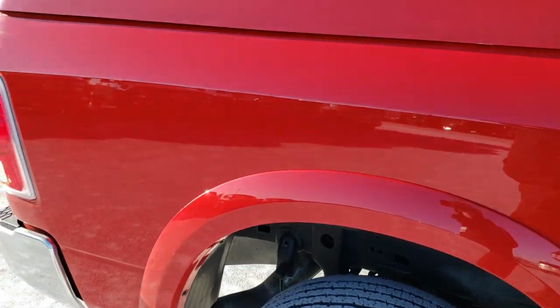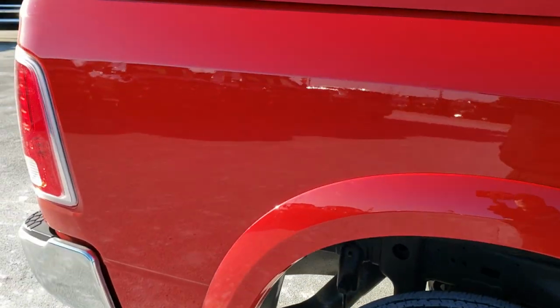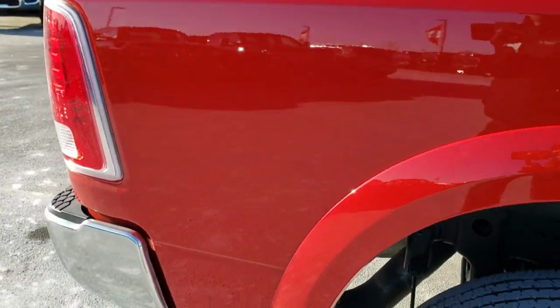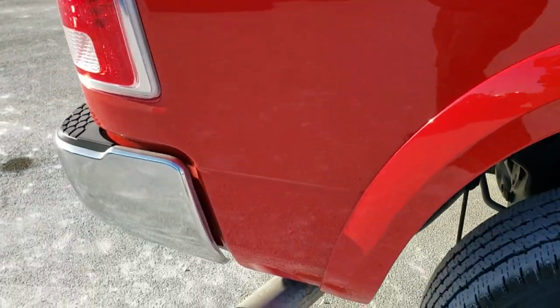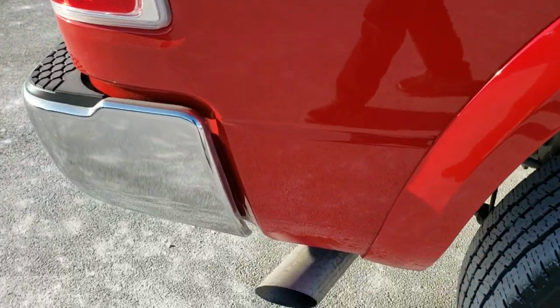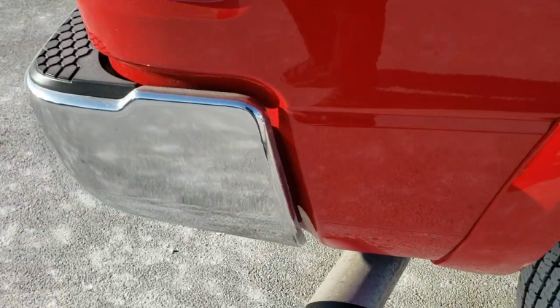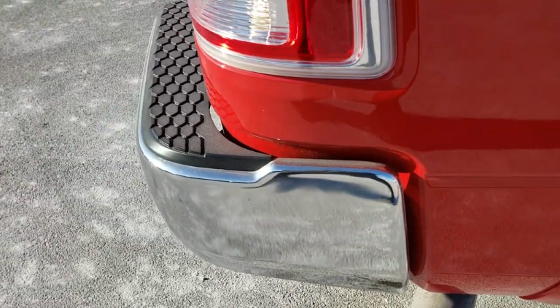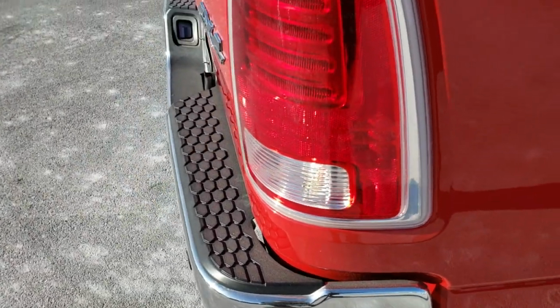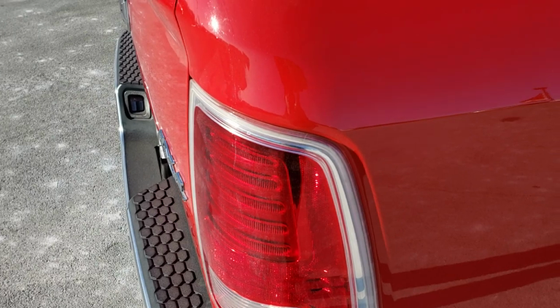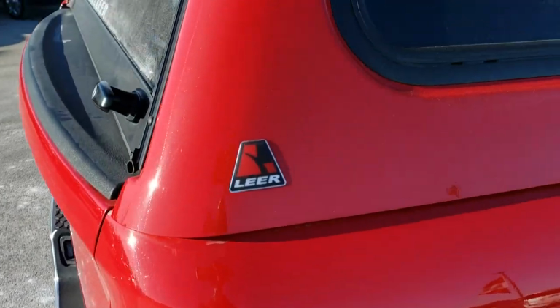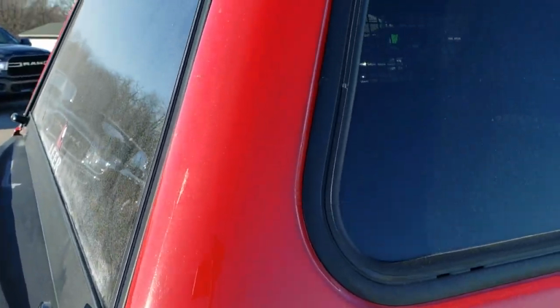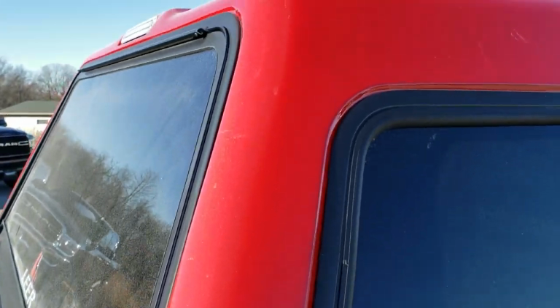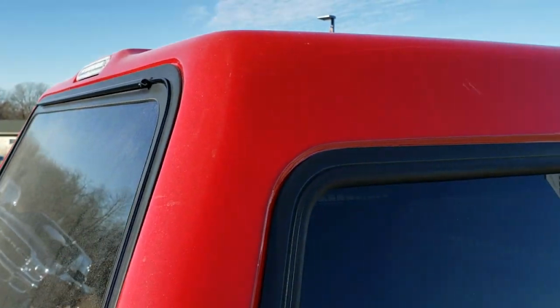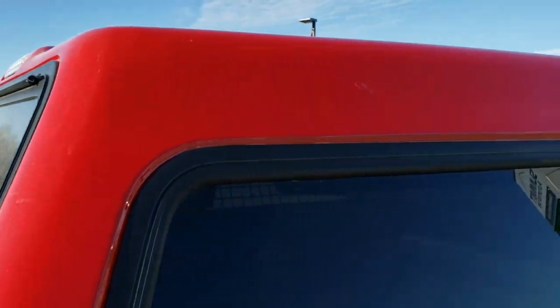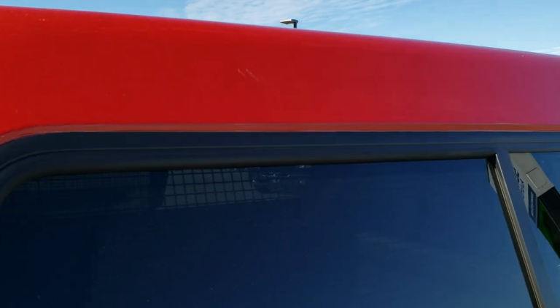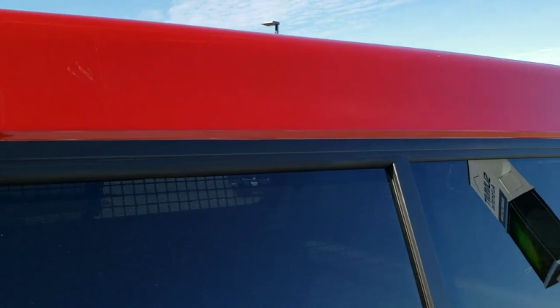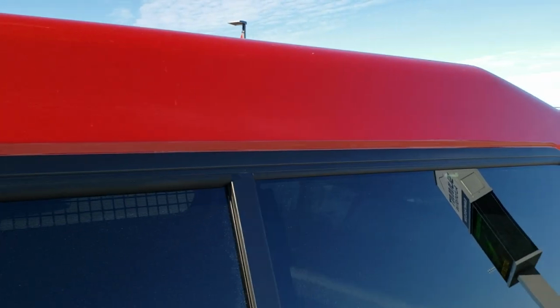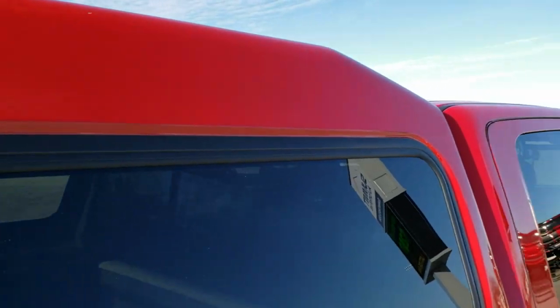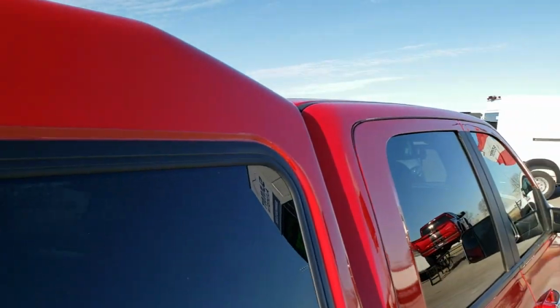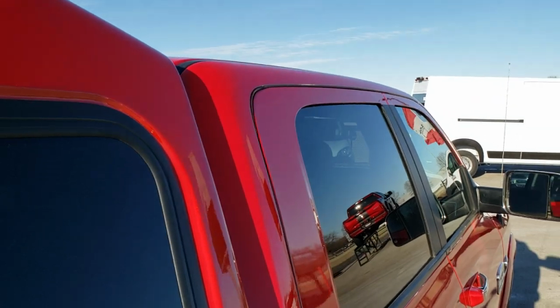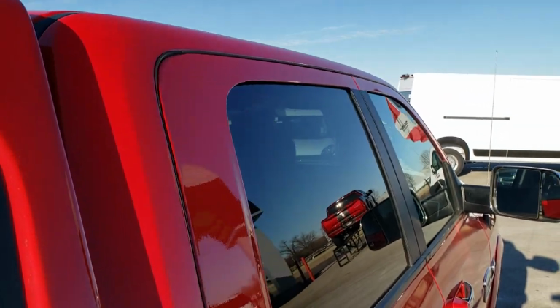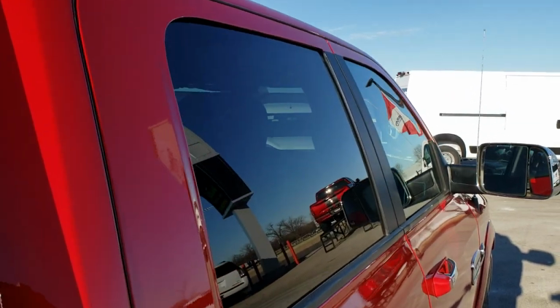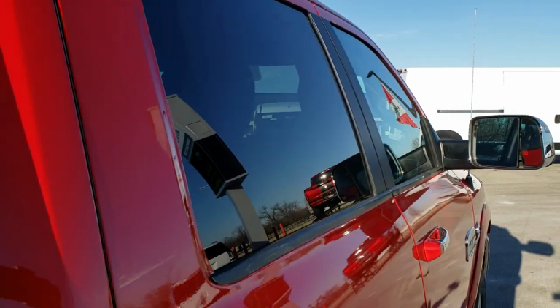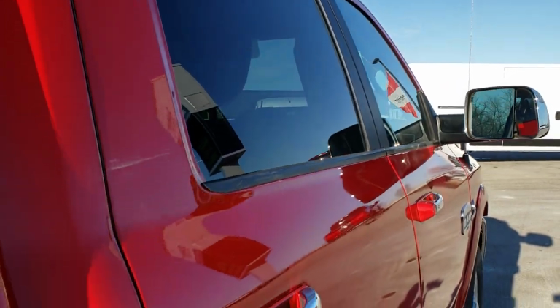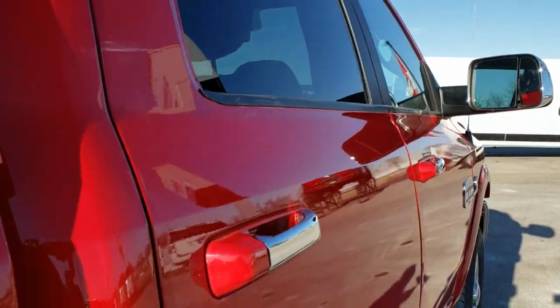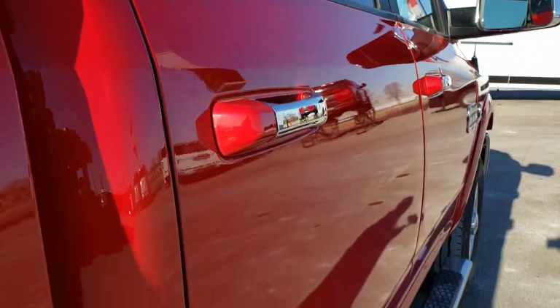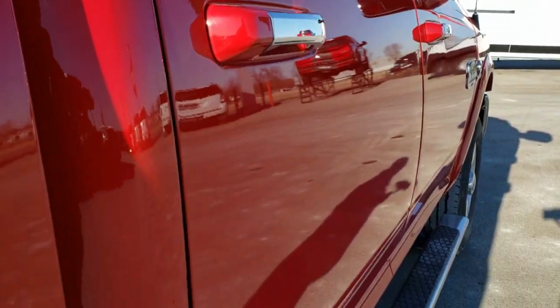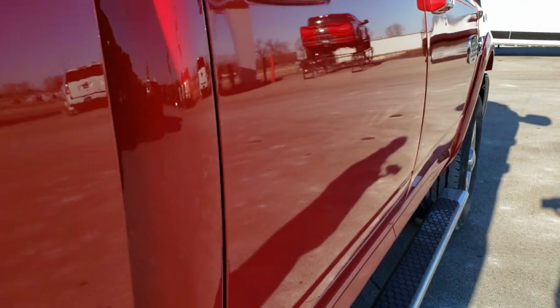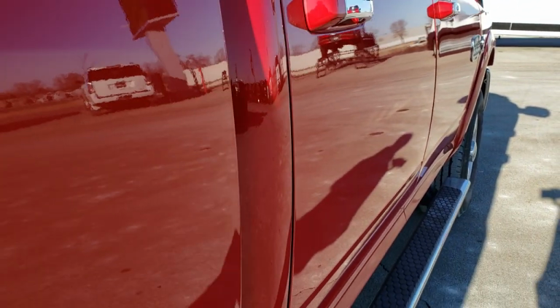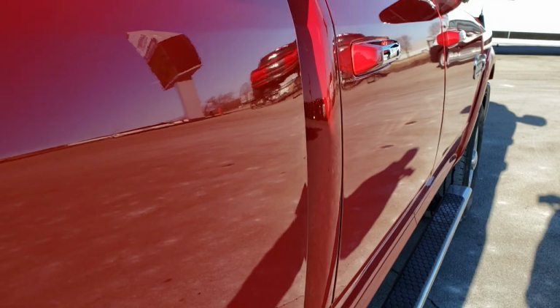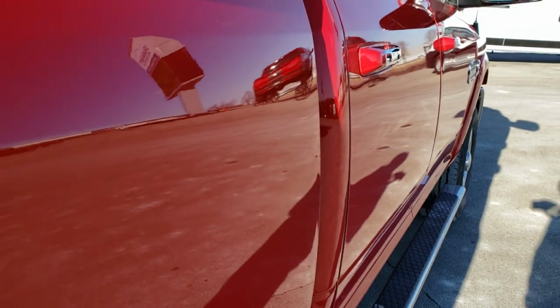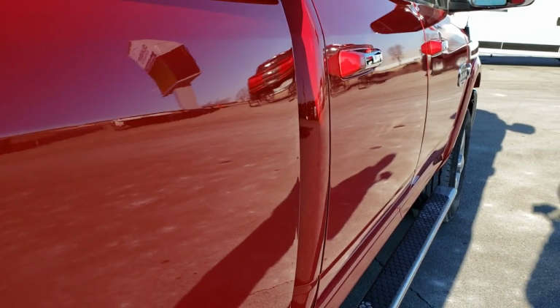We take these HD videos so that if you are far away, or even if you're close by and just cannot make the trip down but you're still interested in purchasing the truck, you can still see the truck, hear the truck, and have confidence in the vehicle before you even get here — so that when you do get here, there are absolutely no surprises.